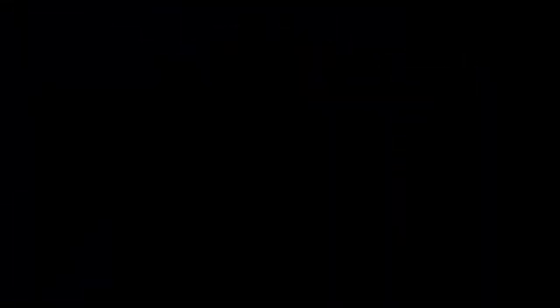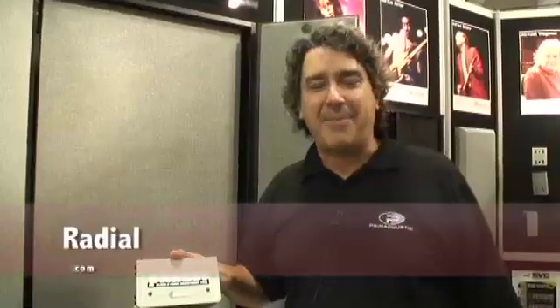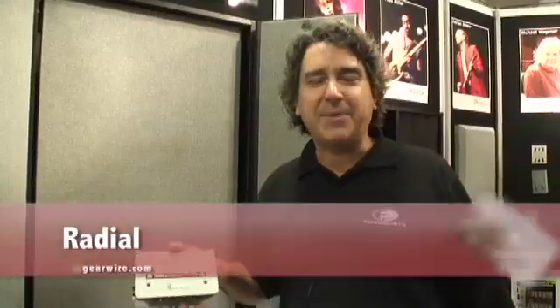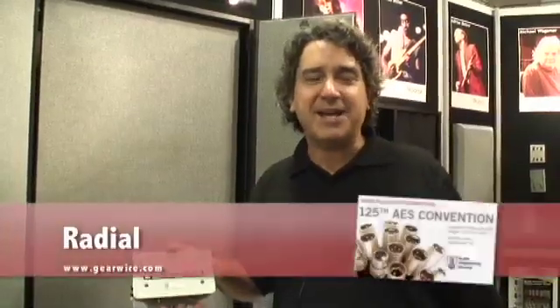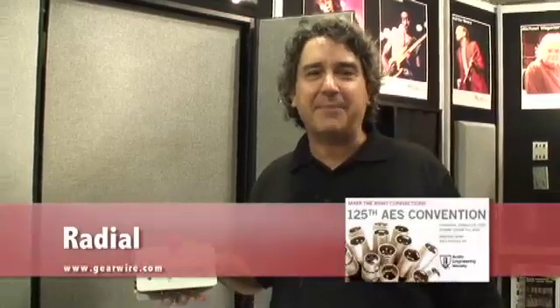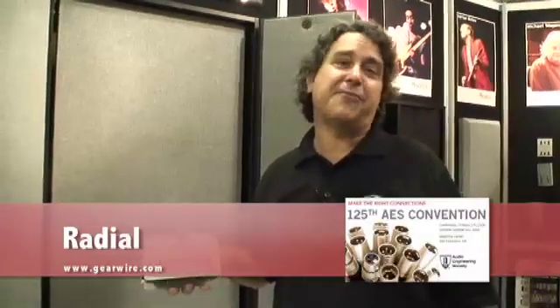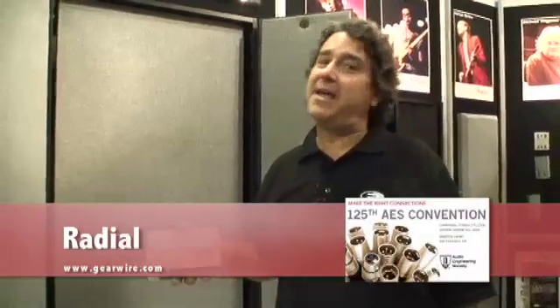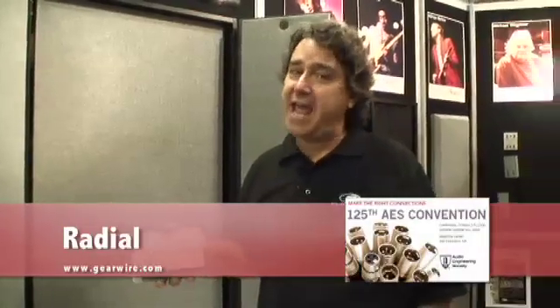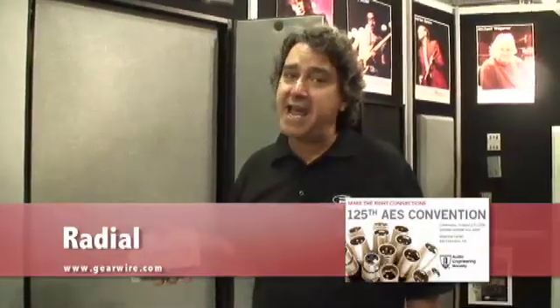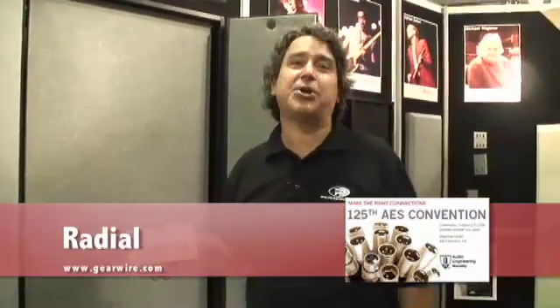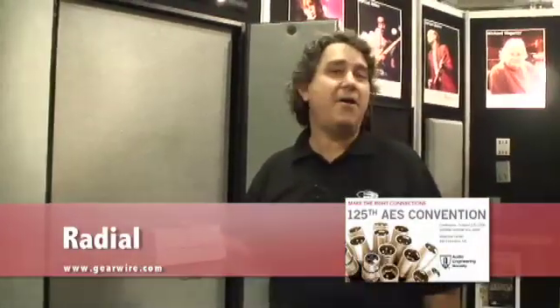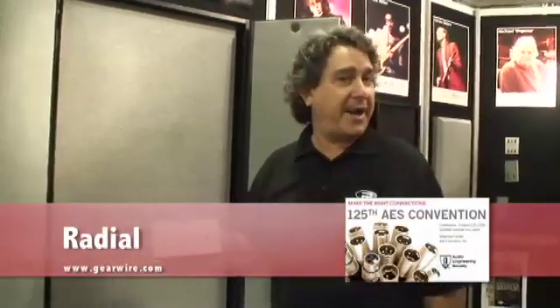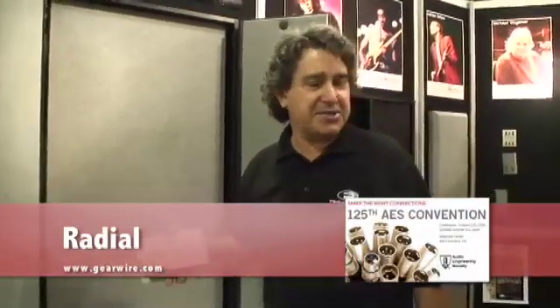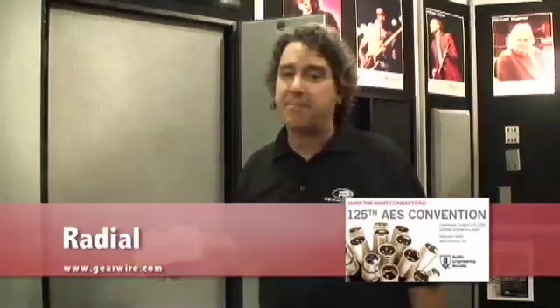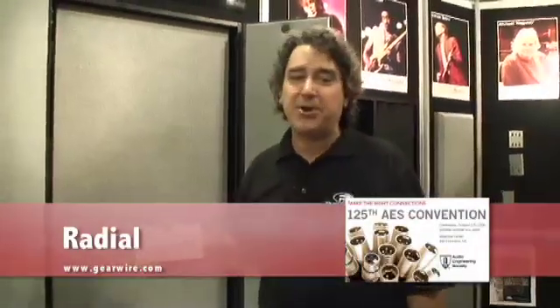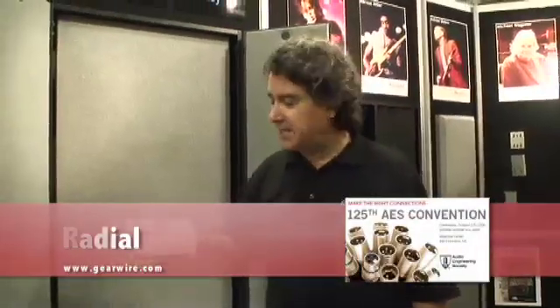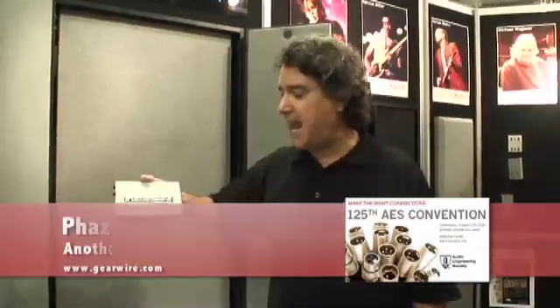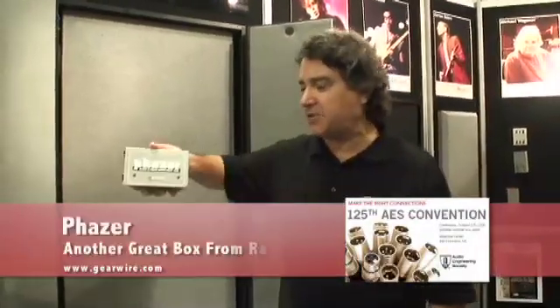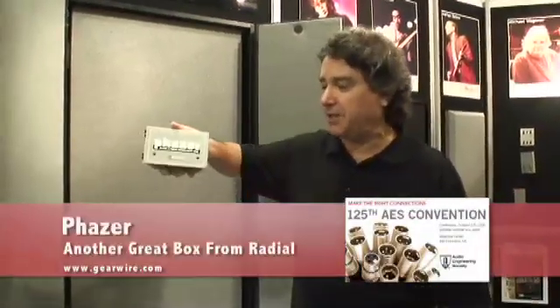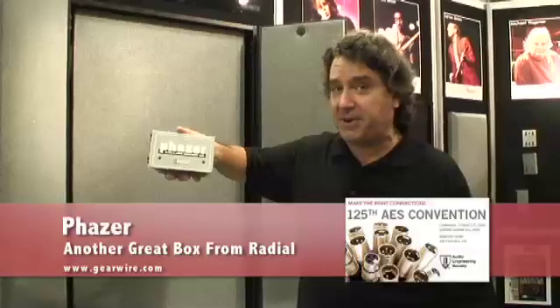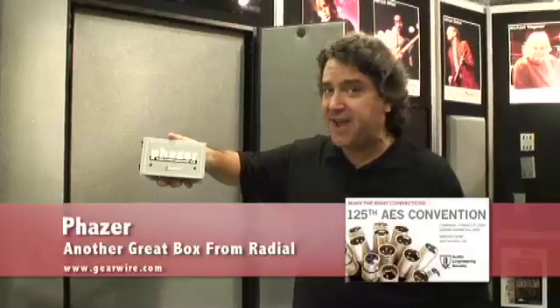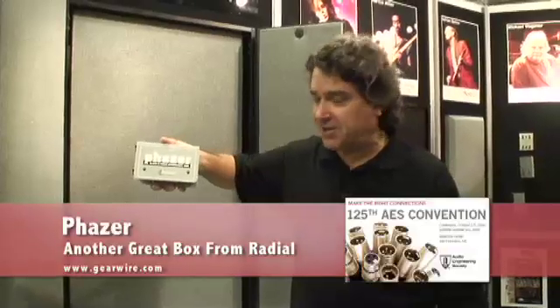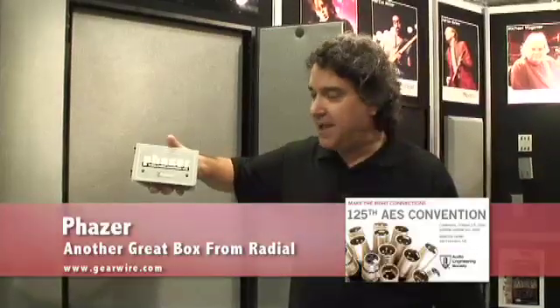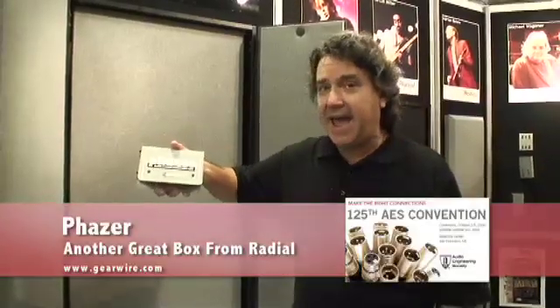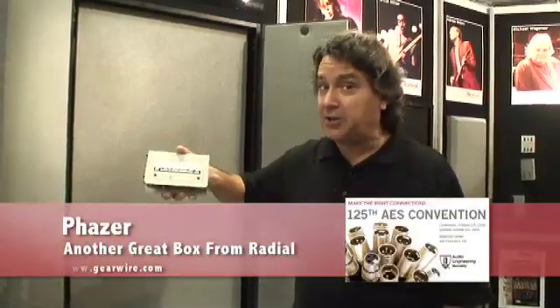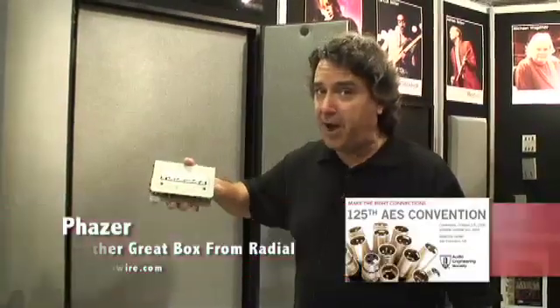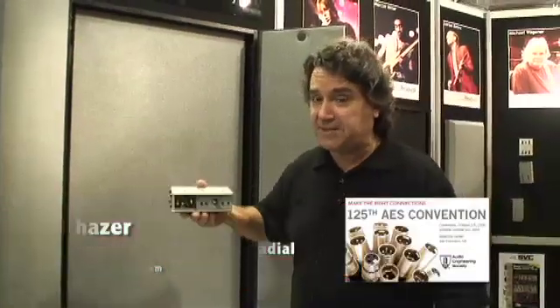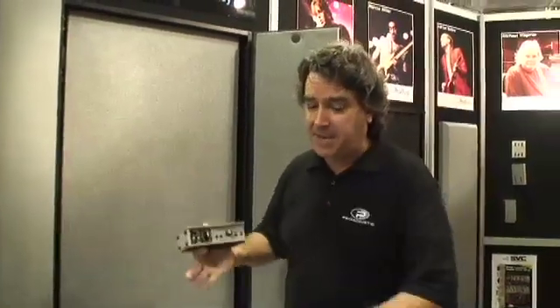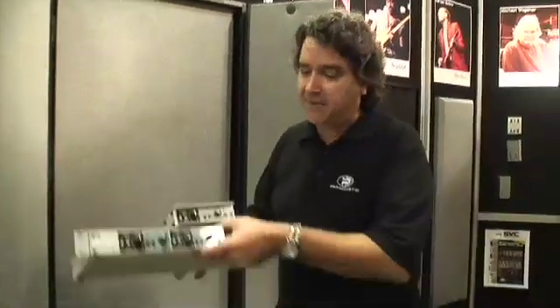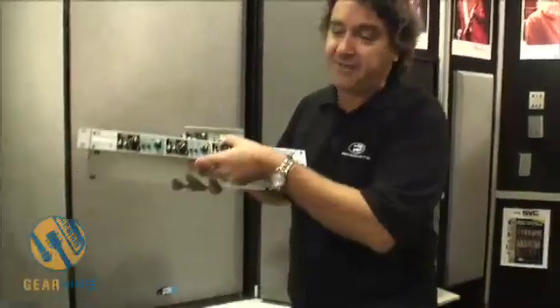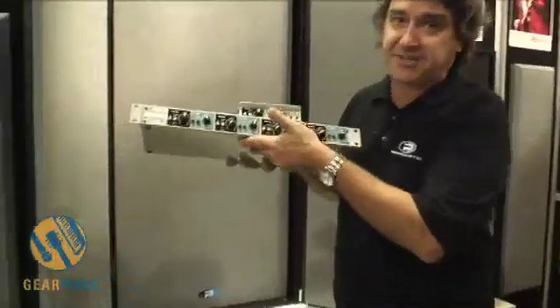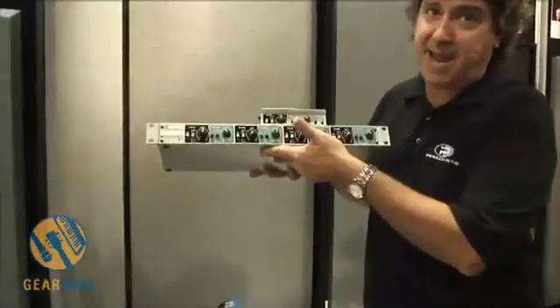Hi, my name is Peter Janis. I'm coming to you from the AES show, Radio Engineering Prime Acoustic, and today I want to talk to you a little bit about the Phaser and a new product that's just coming out called the Phaser Bank.